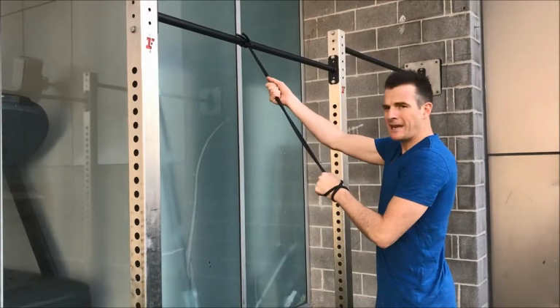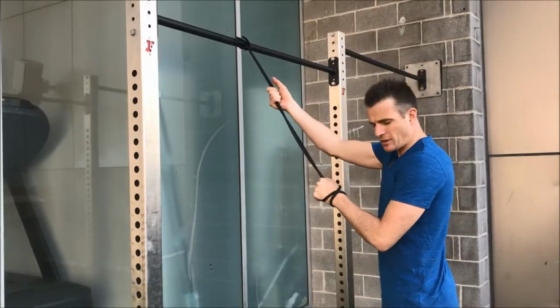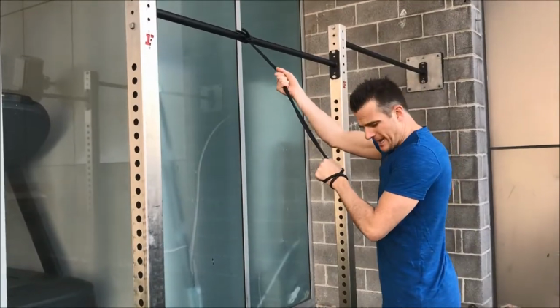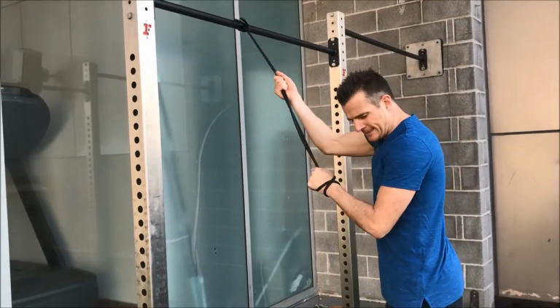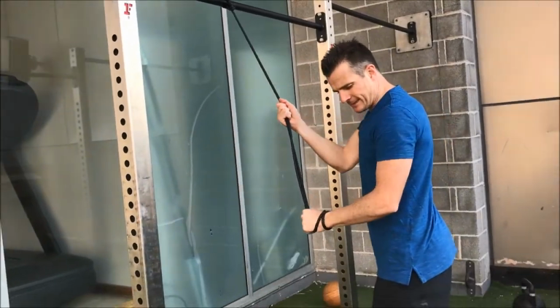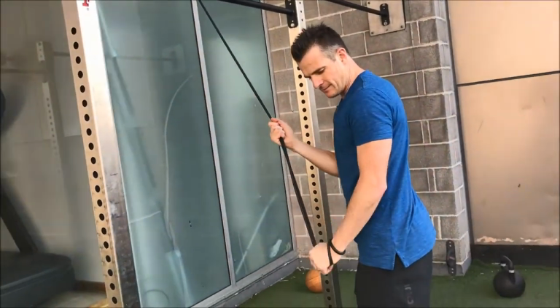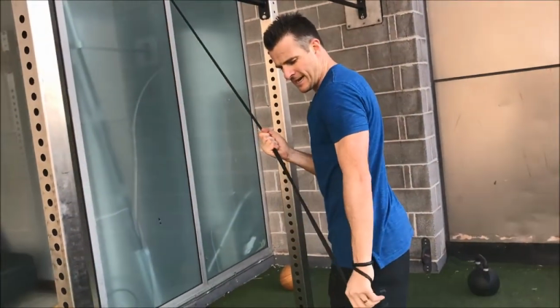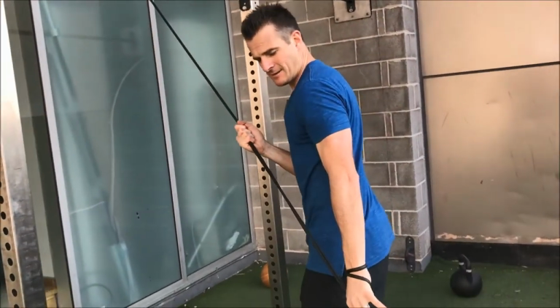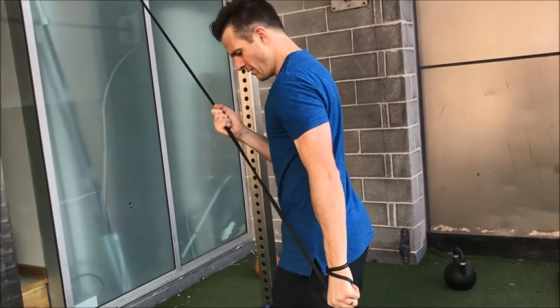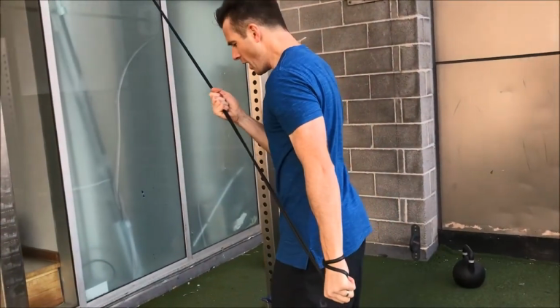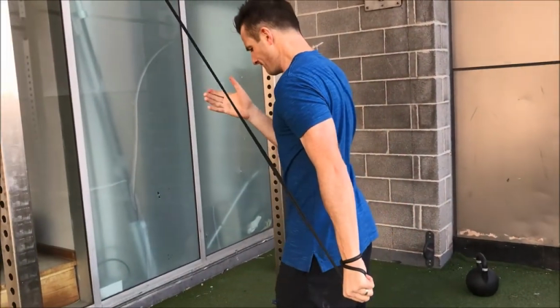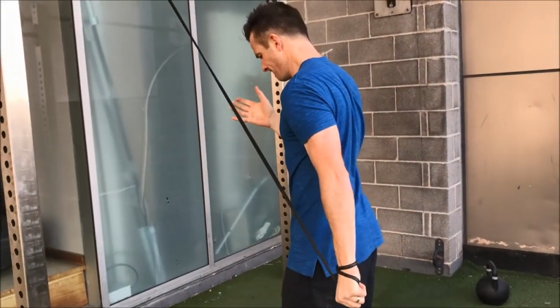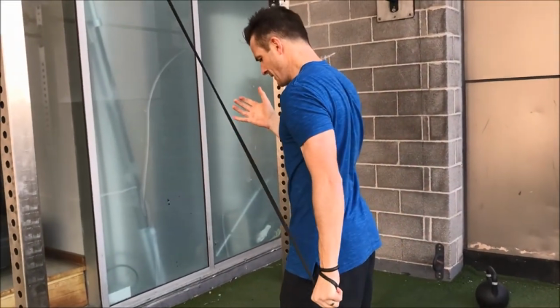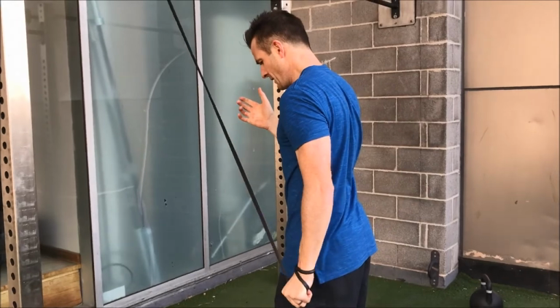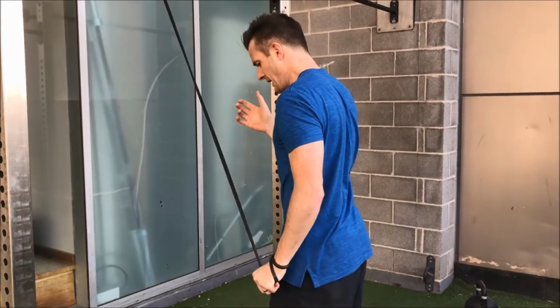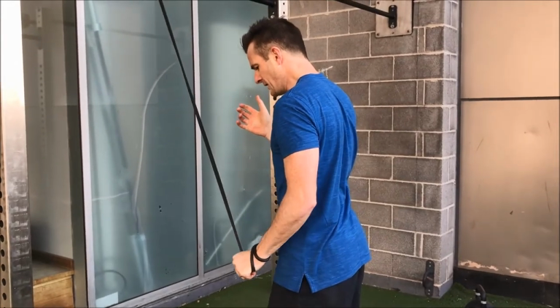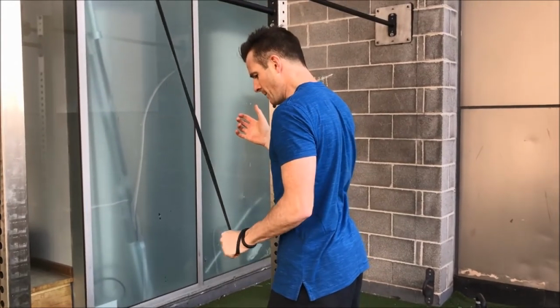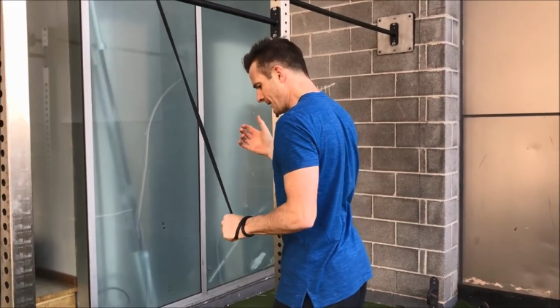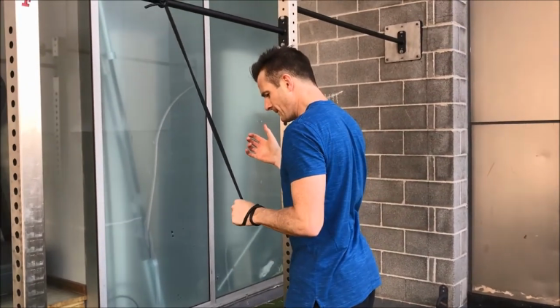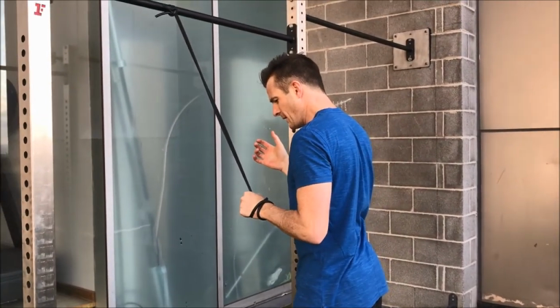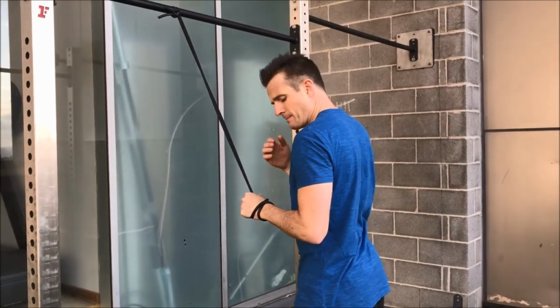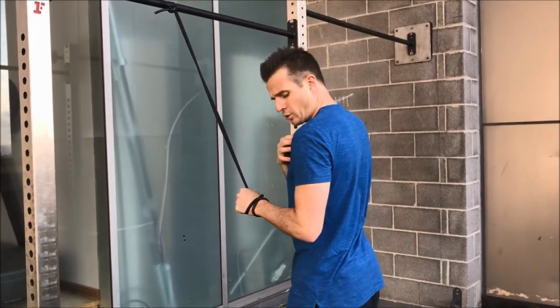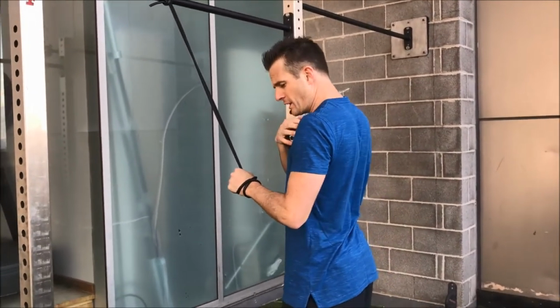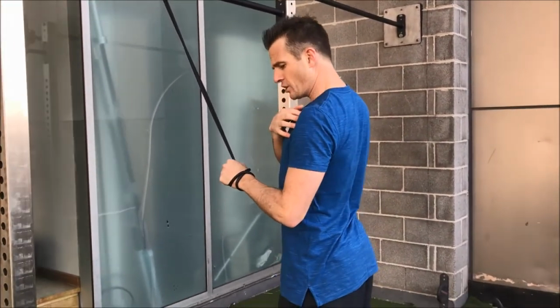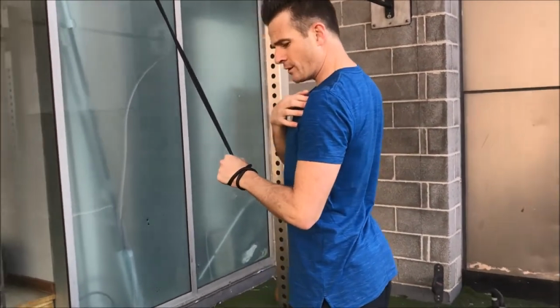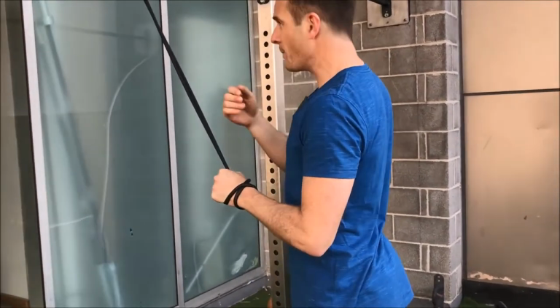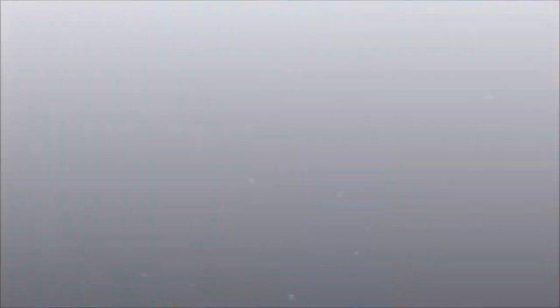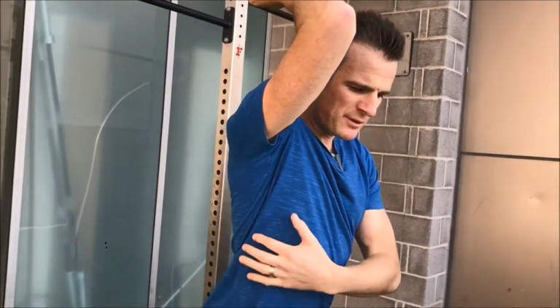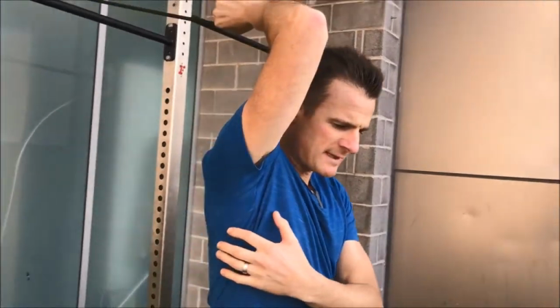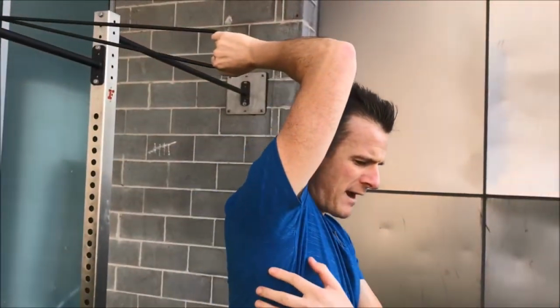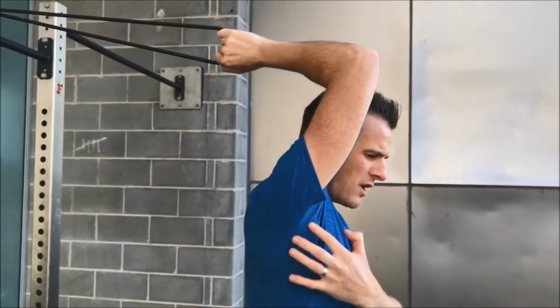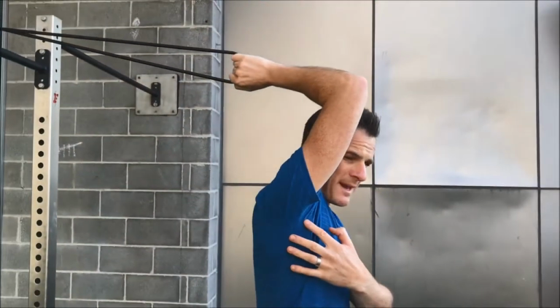So eccentric, assisted, hold it, eccentric load back. Make sure your shoulder's not compromised. You go up into this outer range tricep here.